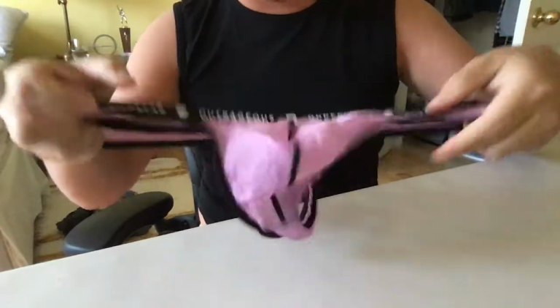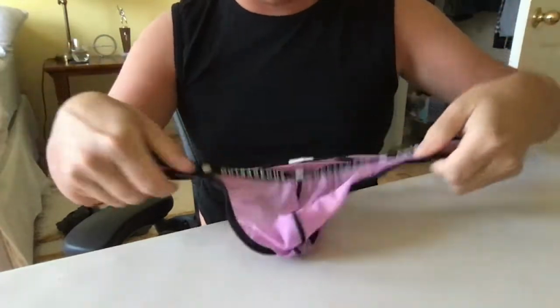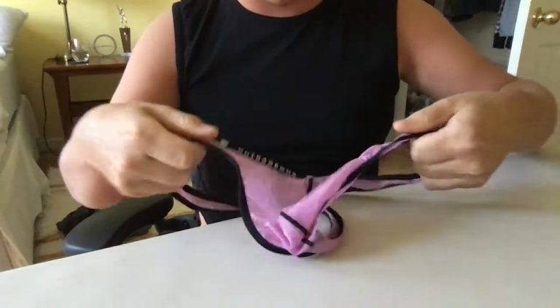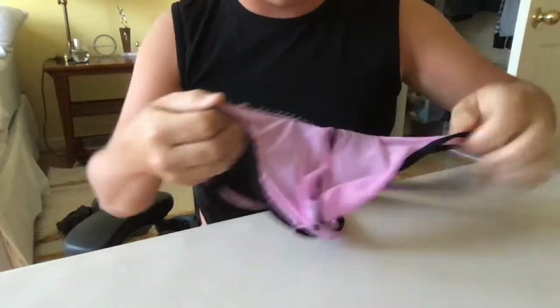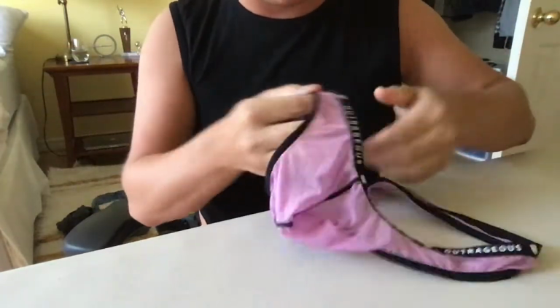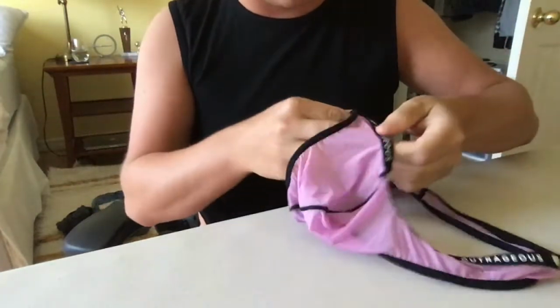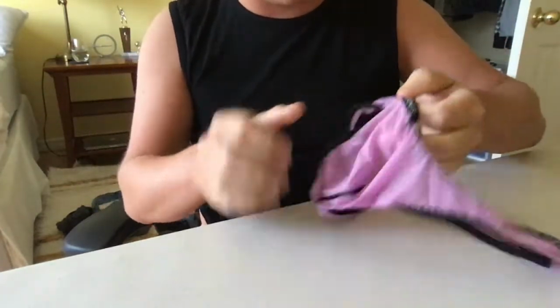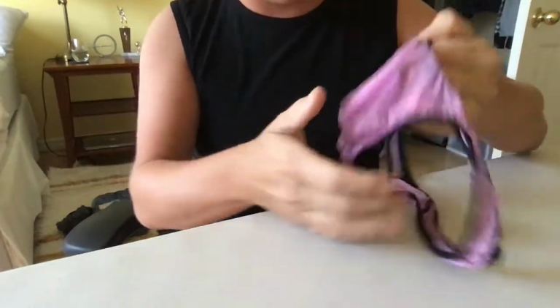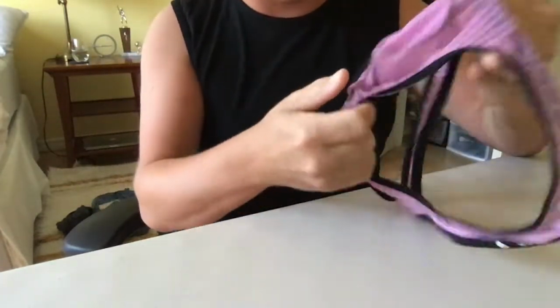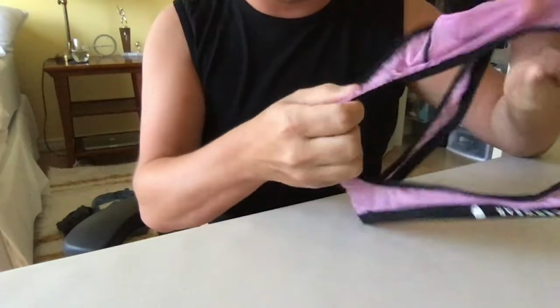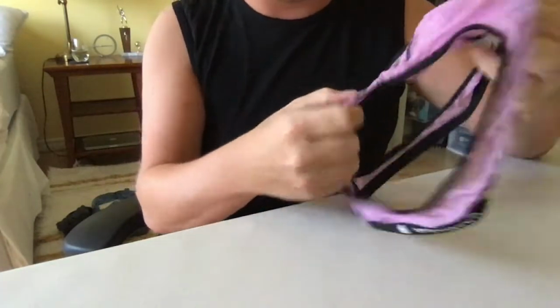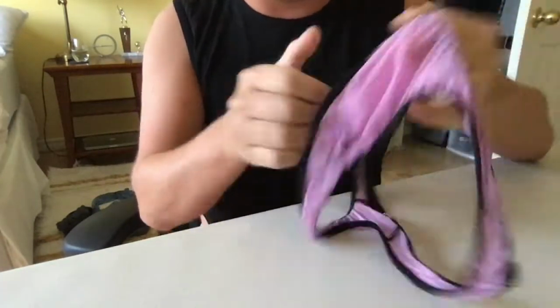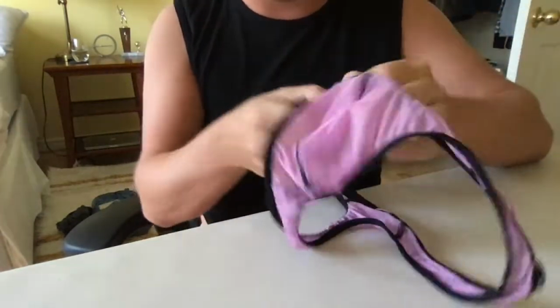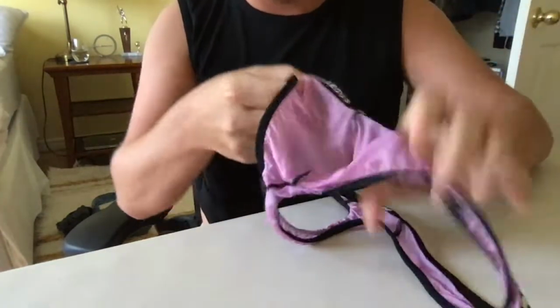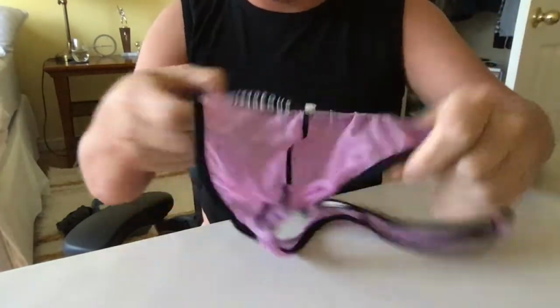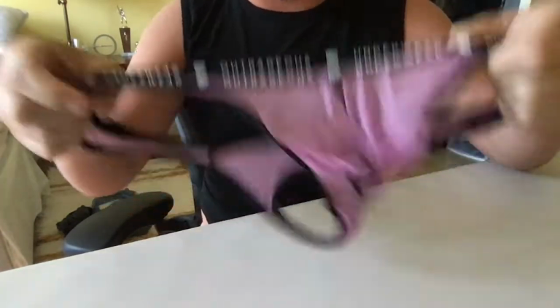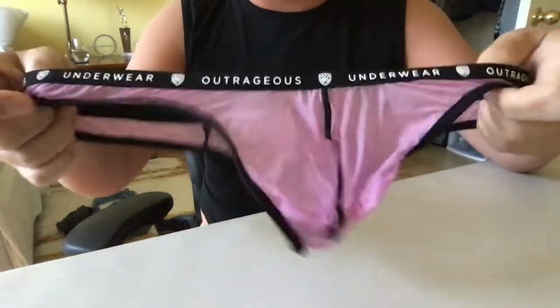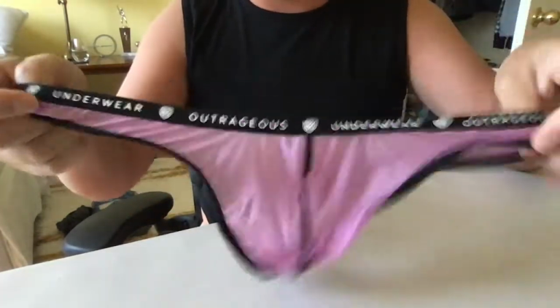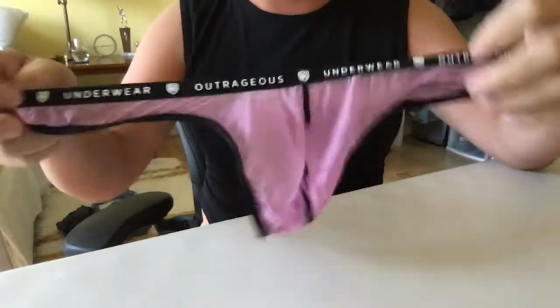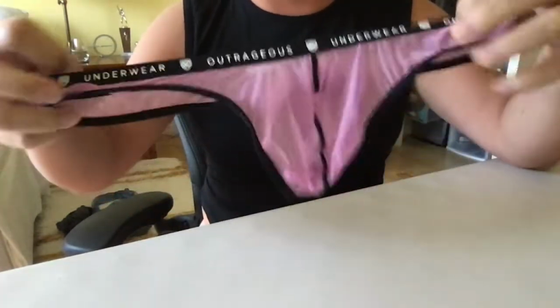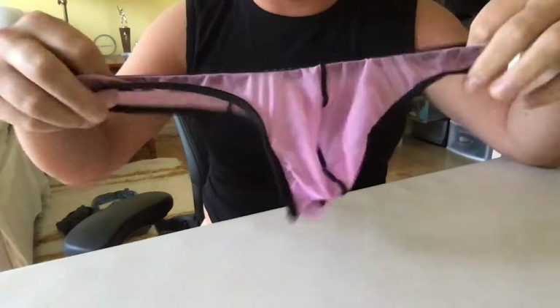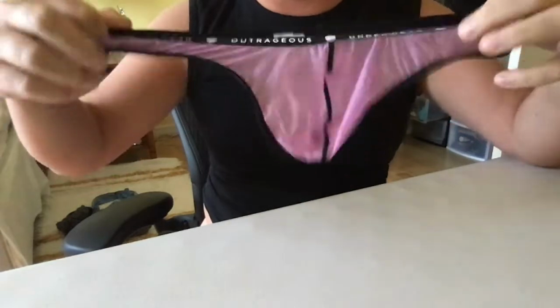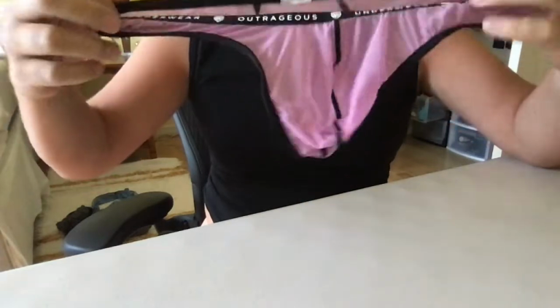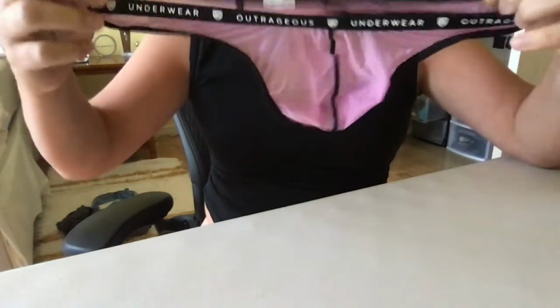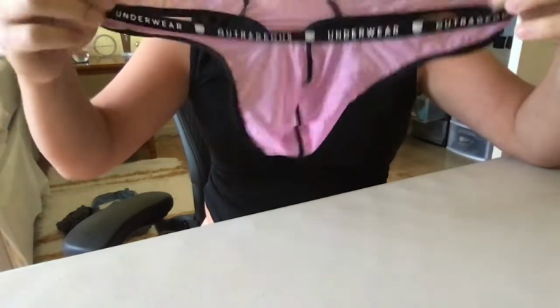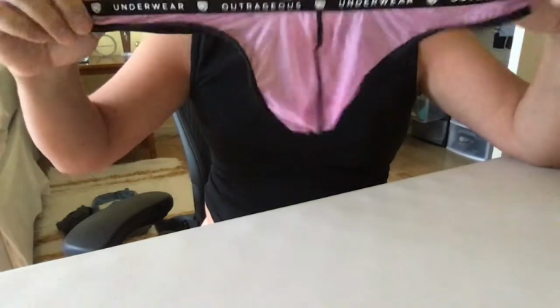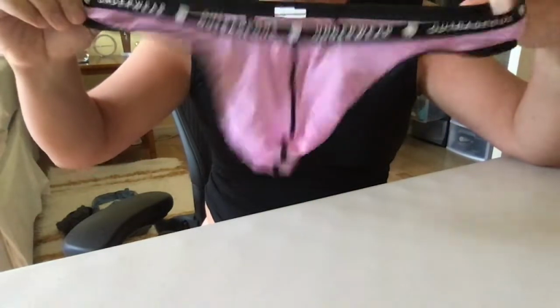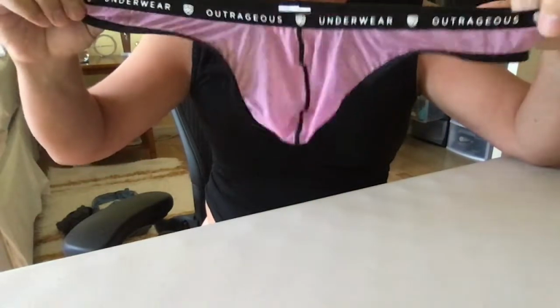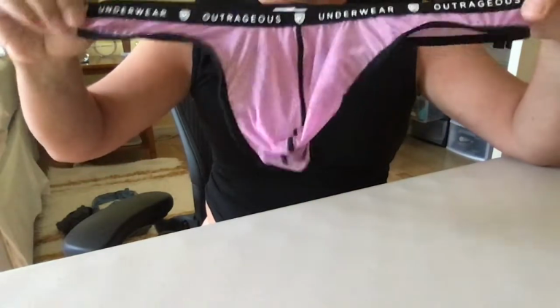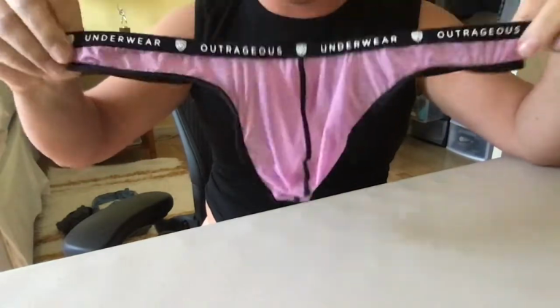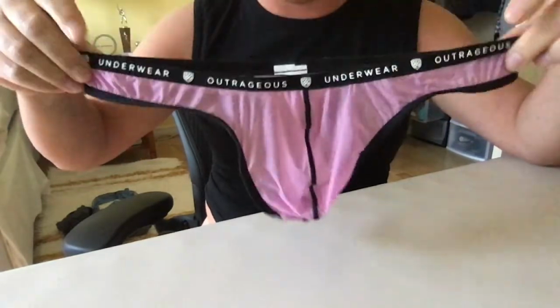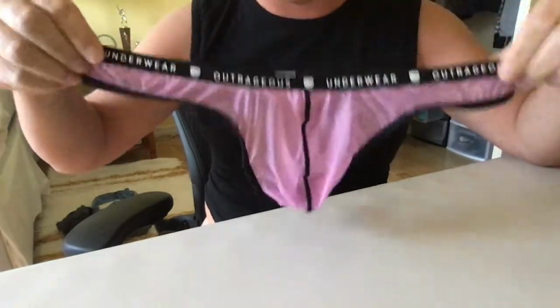This one comes in four different colors. This is the pink color. You can get it in black, yellow, or a light blue color as well.